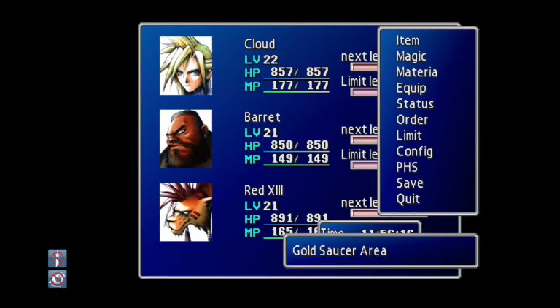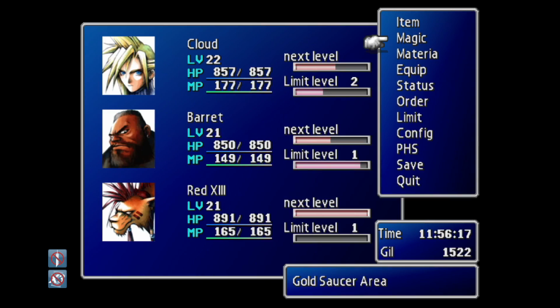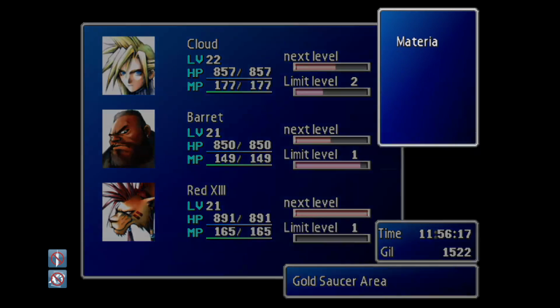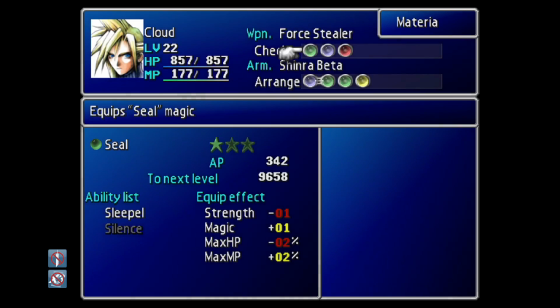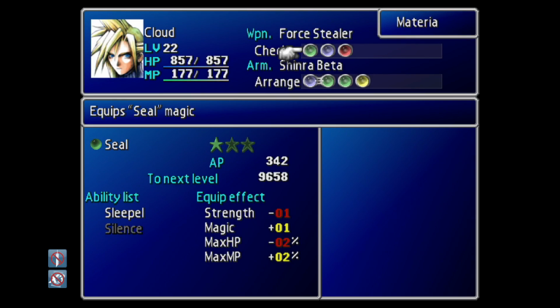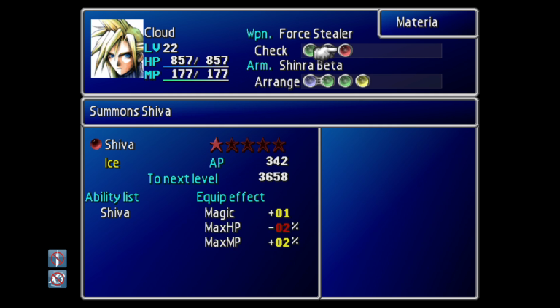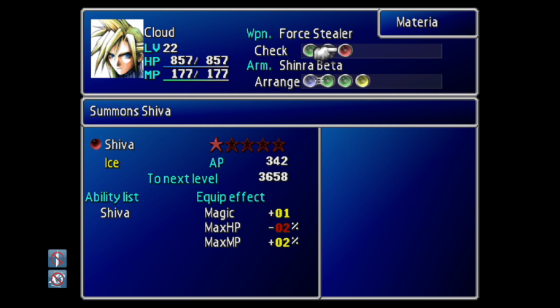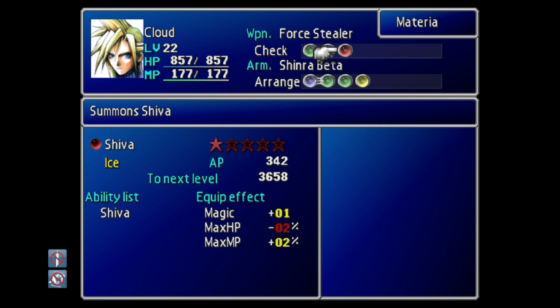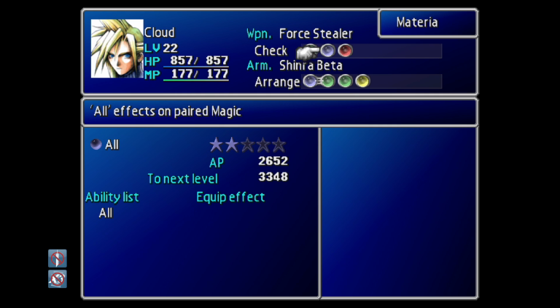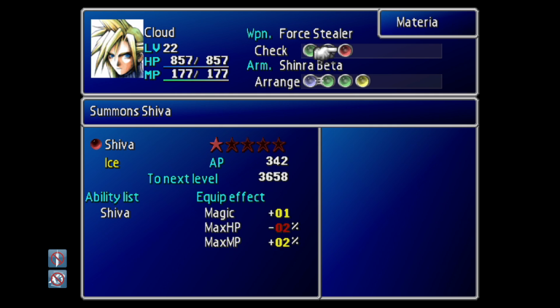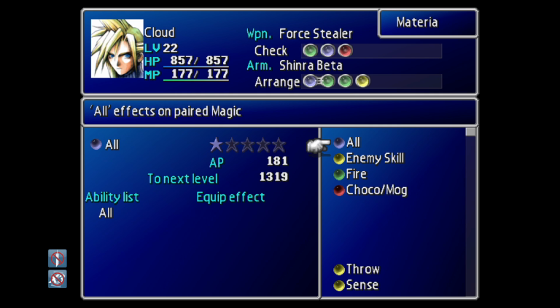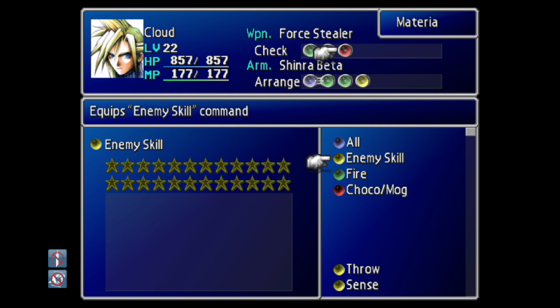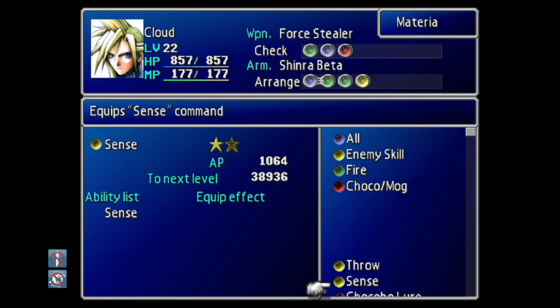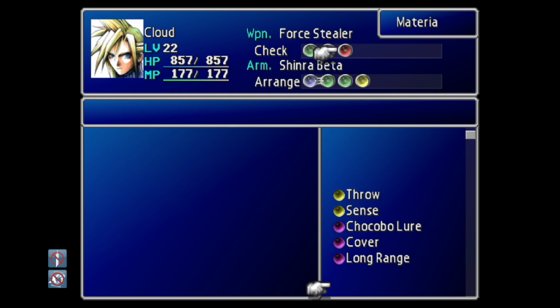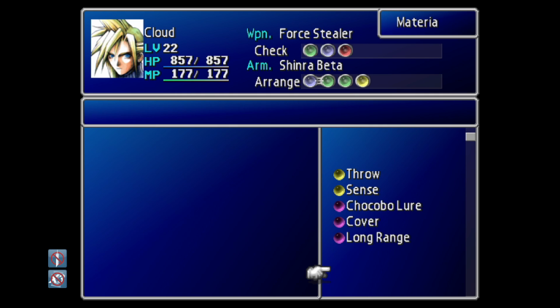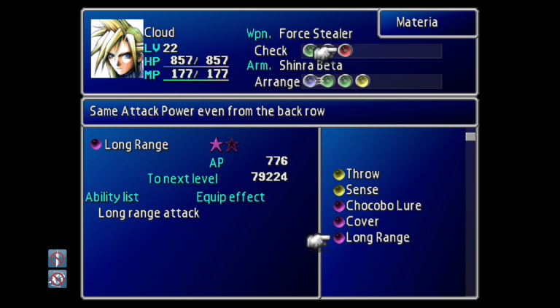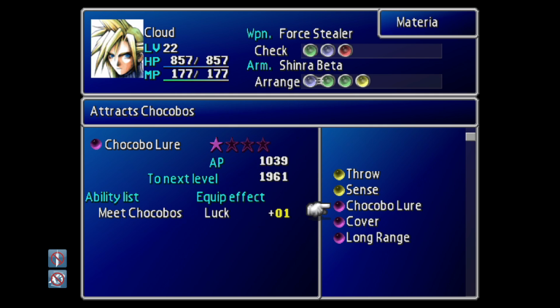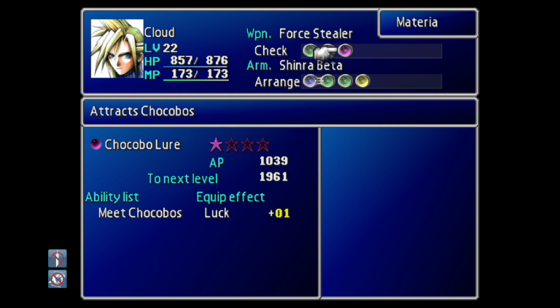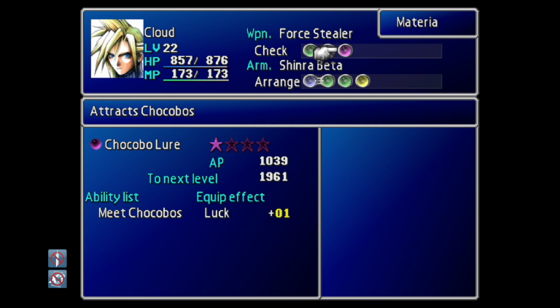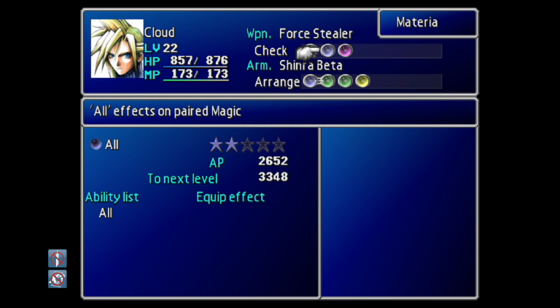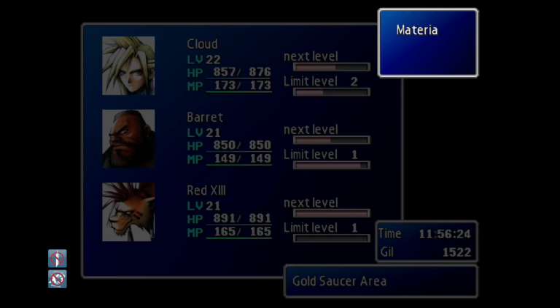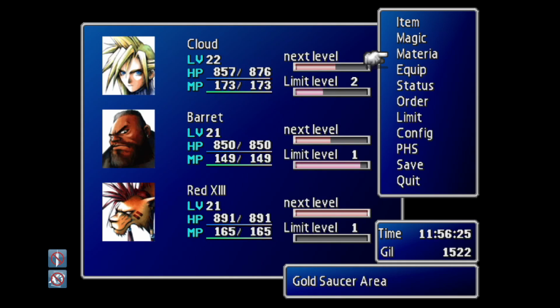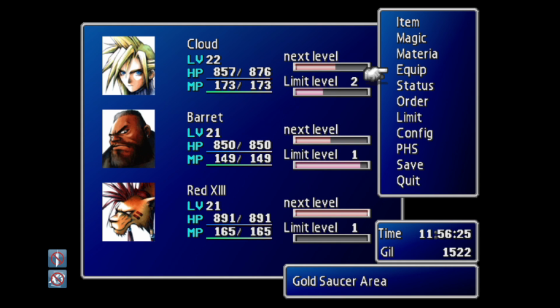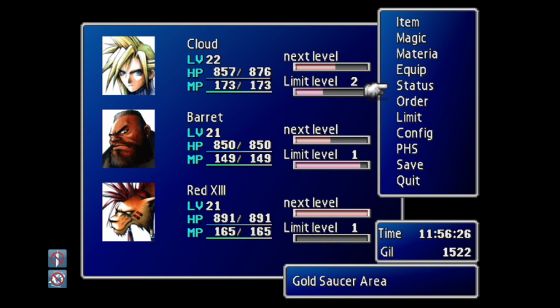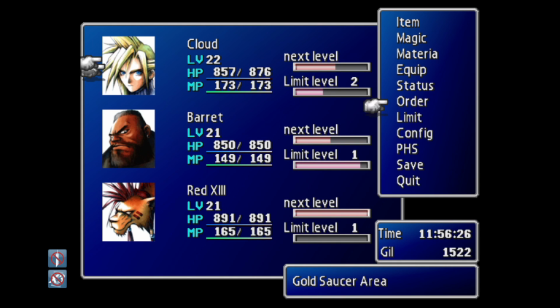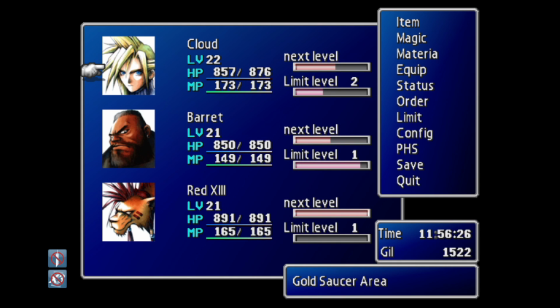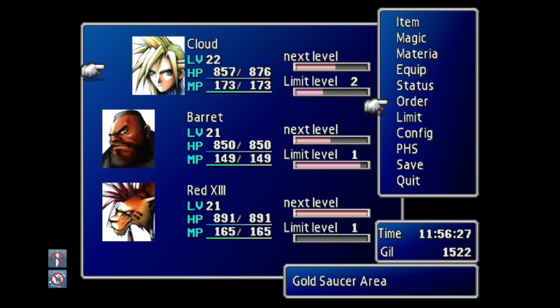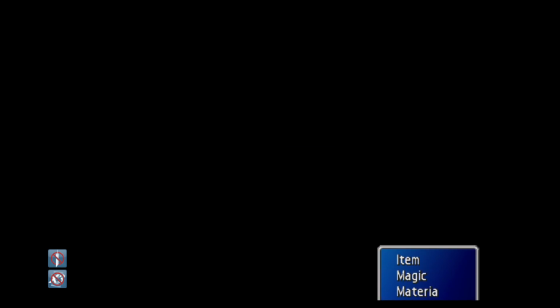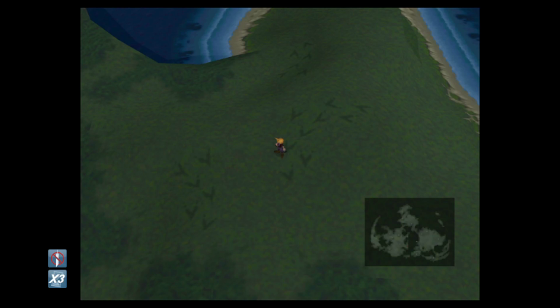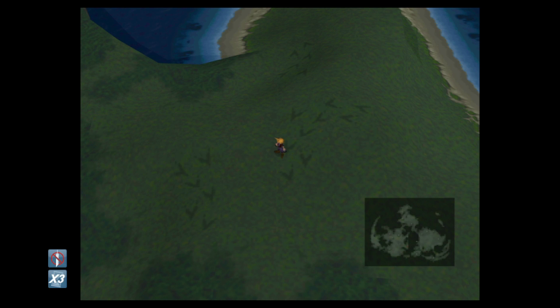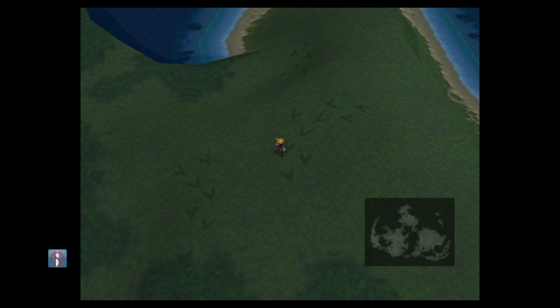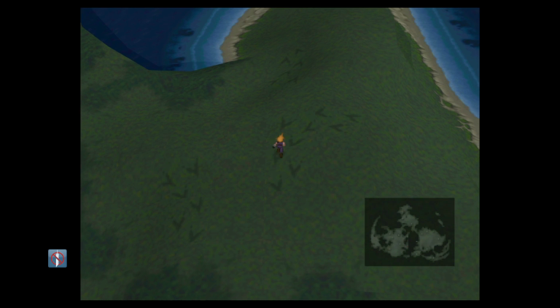I would strongly advise that you have your party members' HP as high as possible. I'm in my early 20s here and anything above 600 should be sufficient, just so you can survive the actual Aqualung attack. It is quite a nasty attack, even when cast by the enemy.